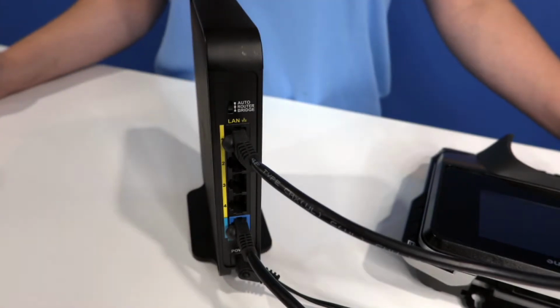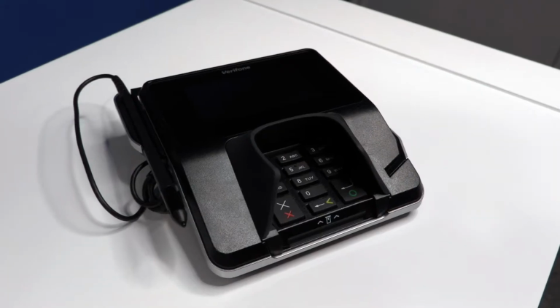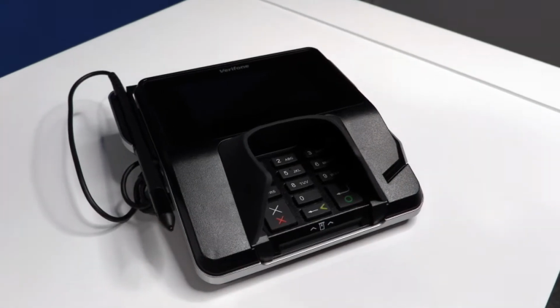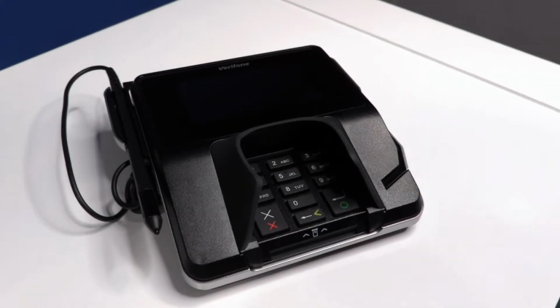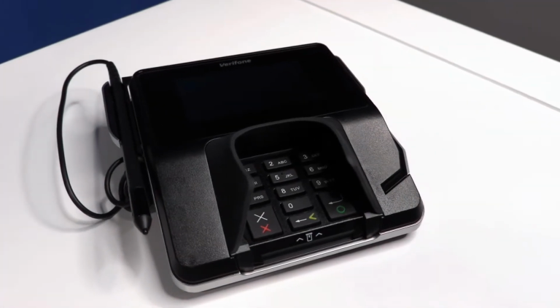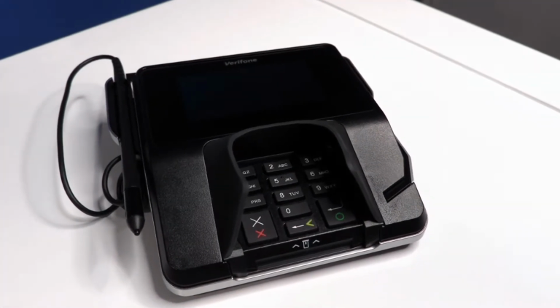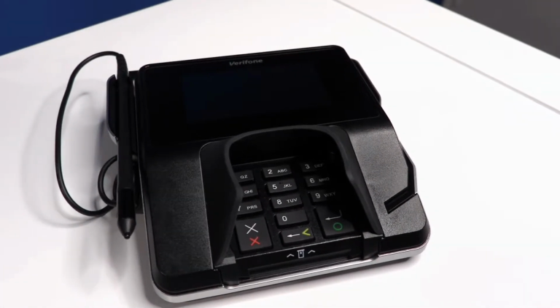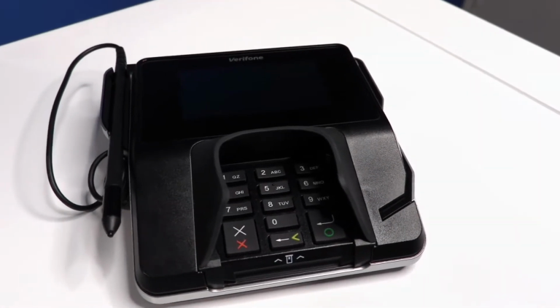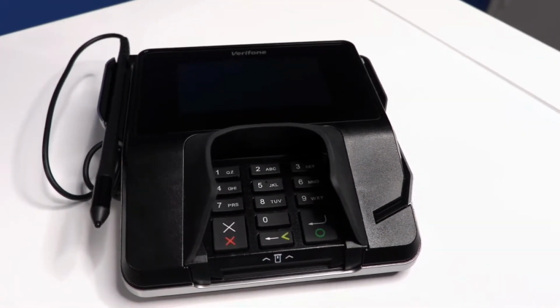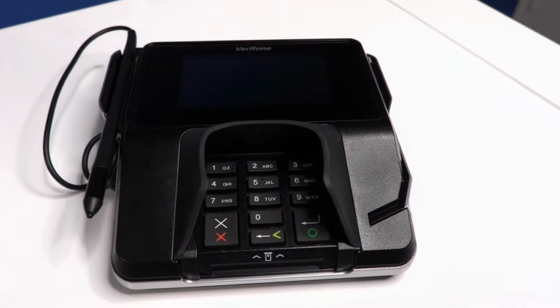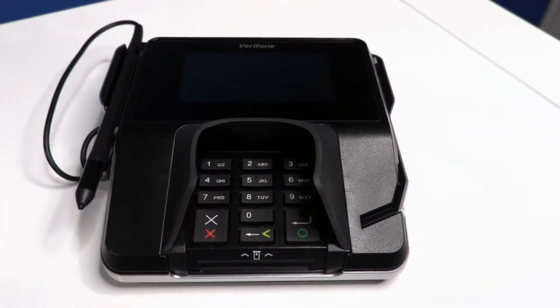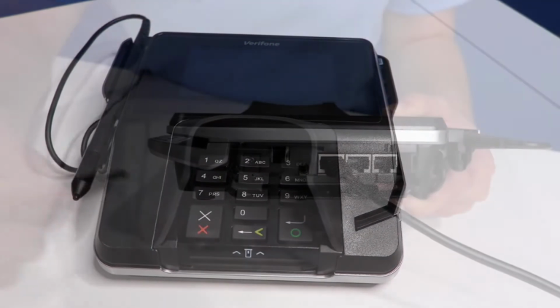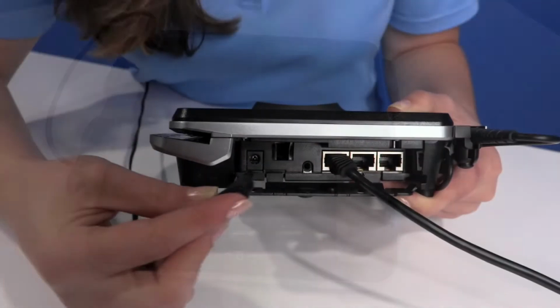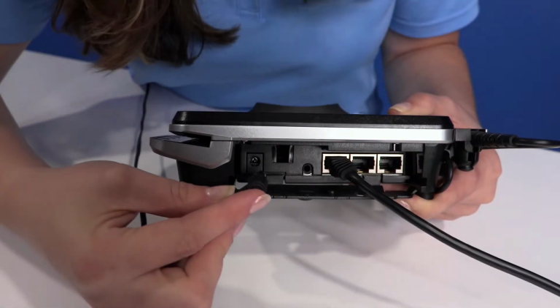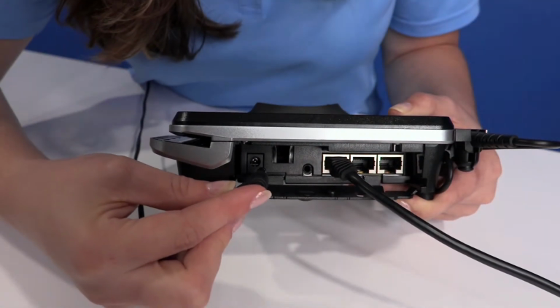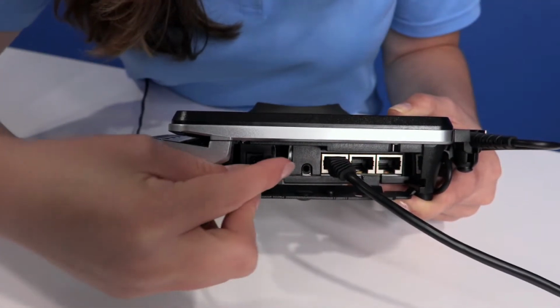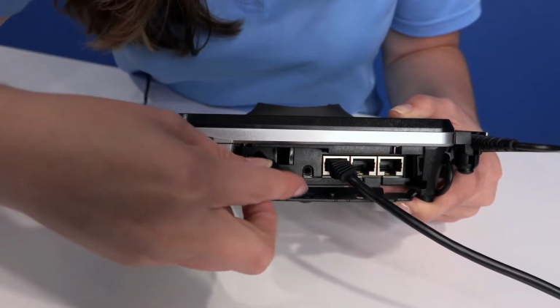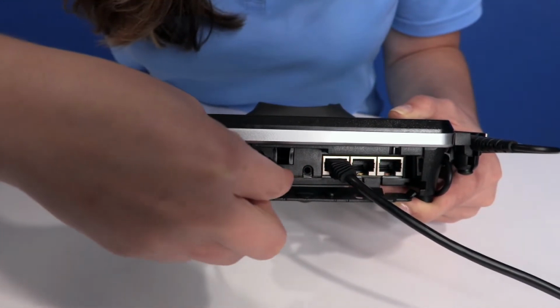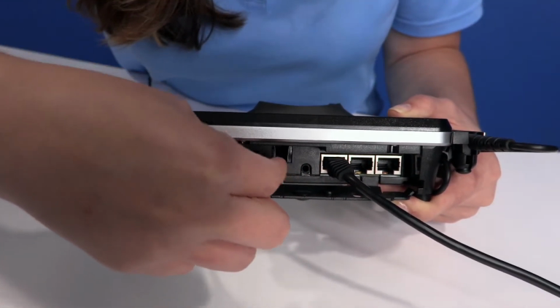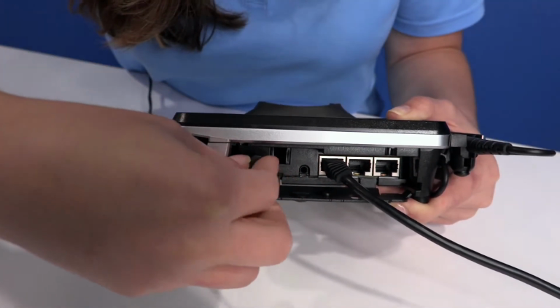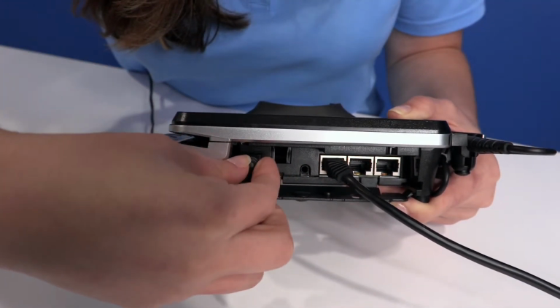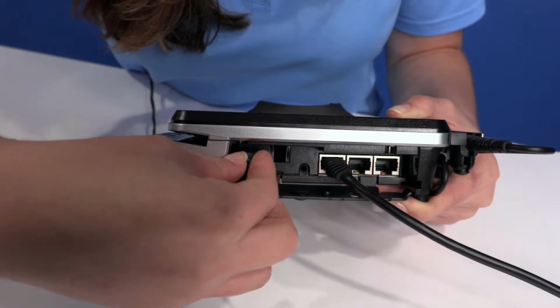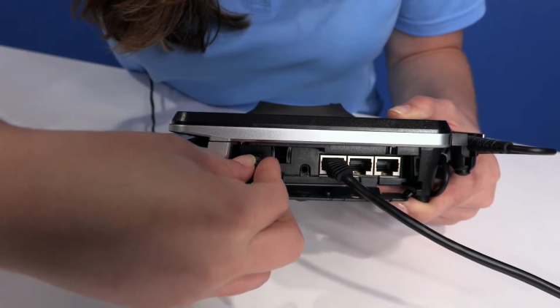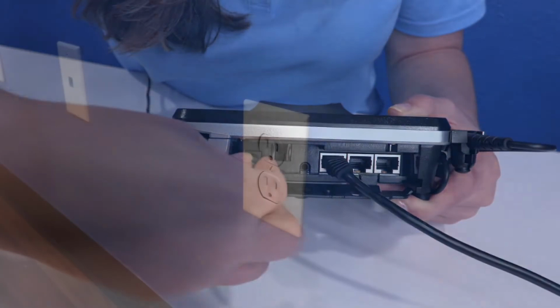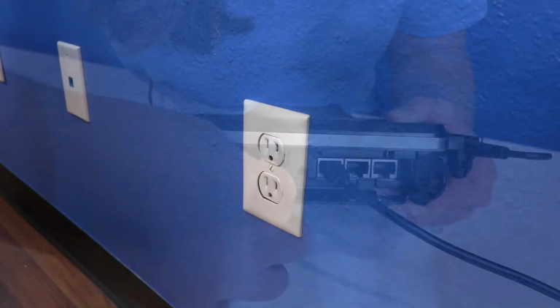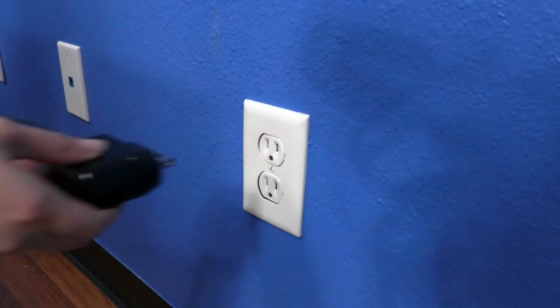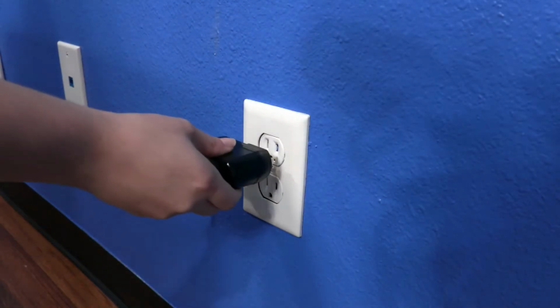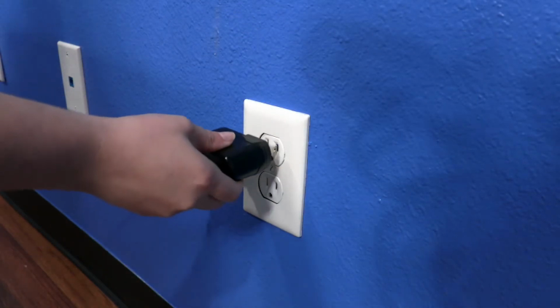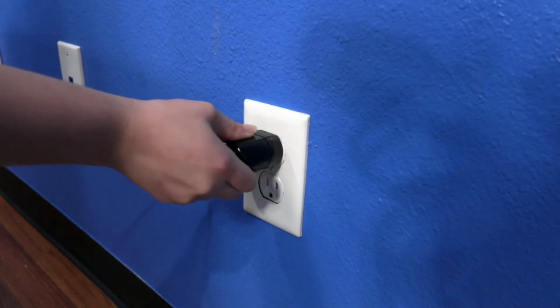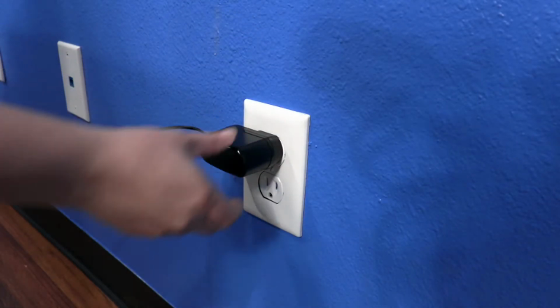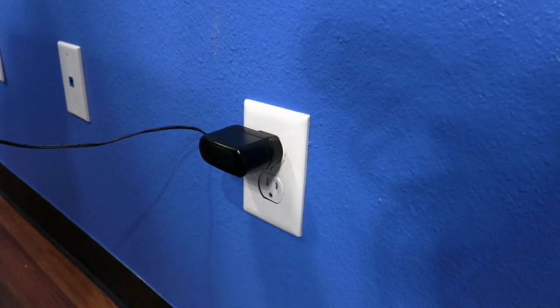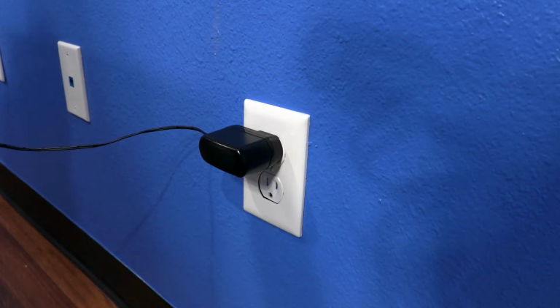Now that your device is connected to the internet, we will be connecting to the power. Plug in your power adapter to the leftmost port of your machine and then plug into the wall. Your device will now begin booting.